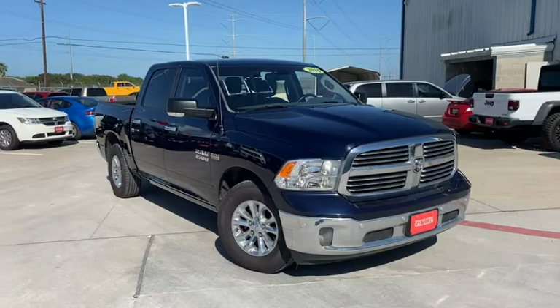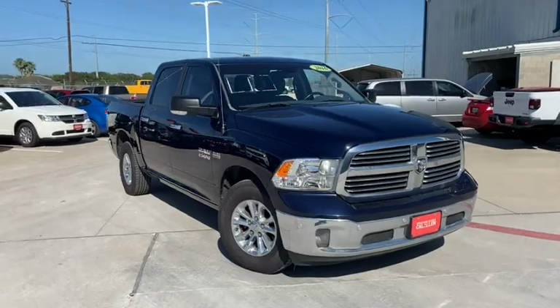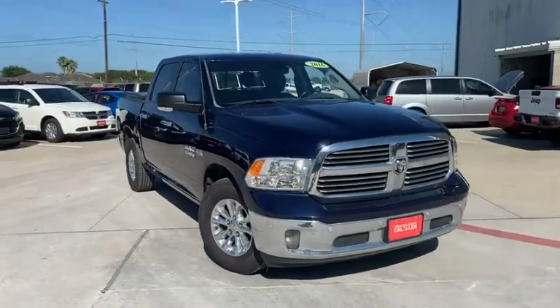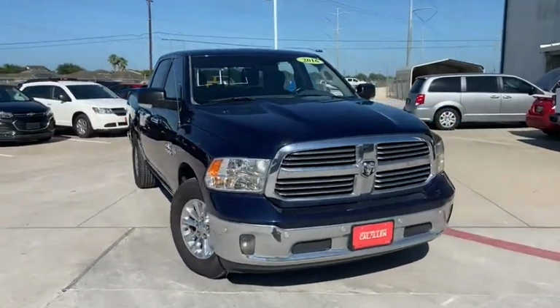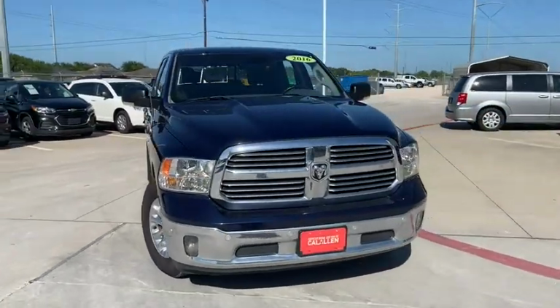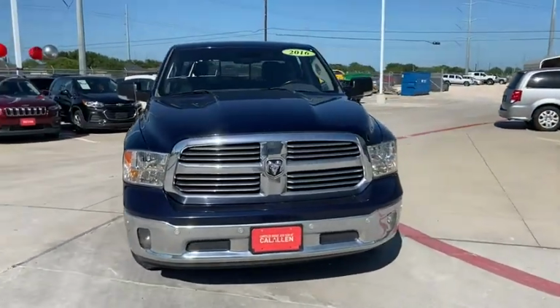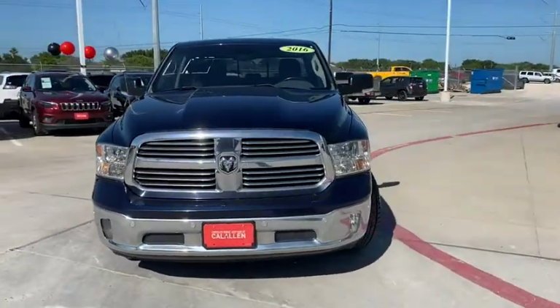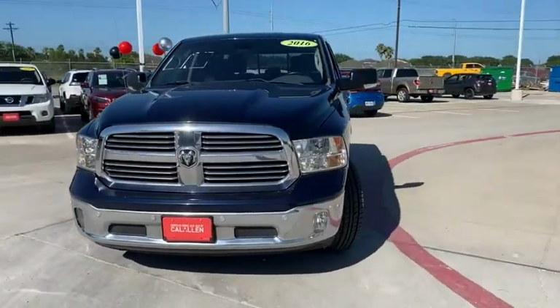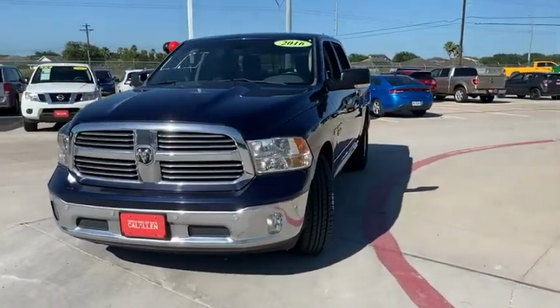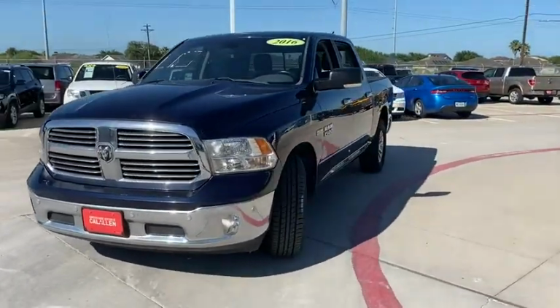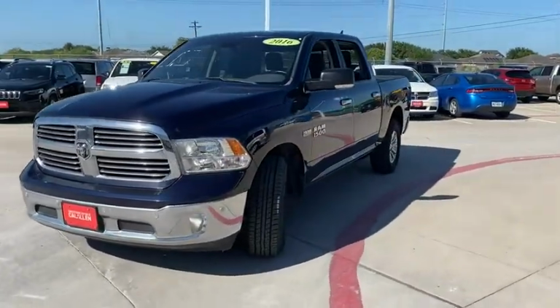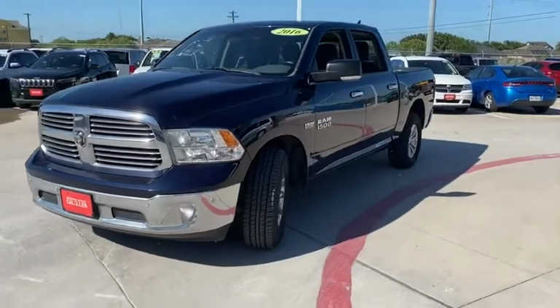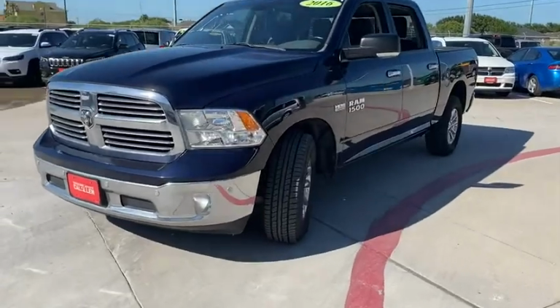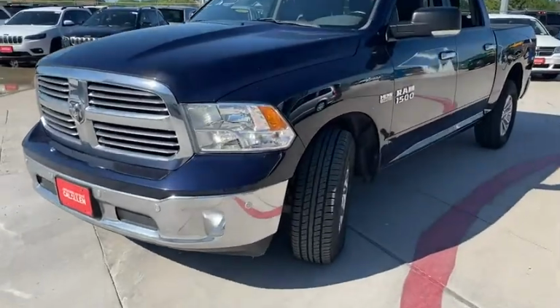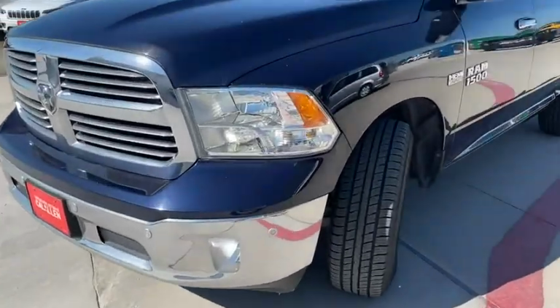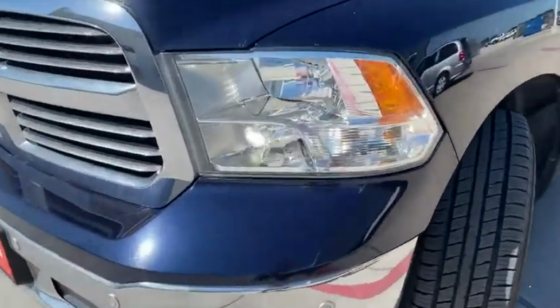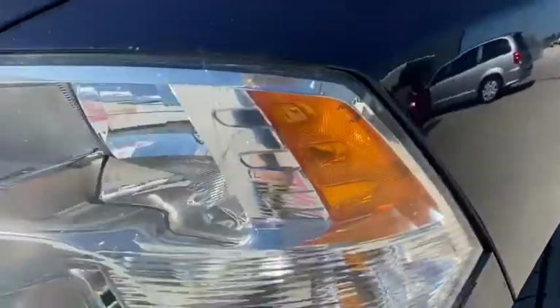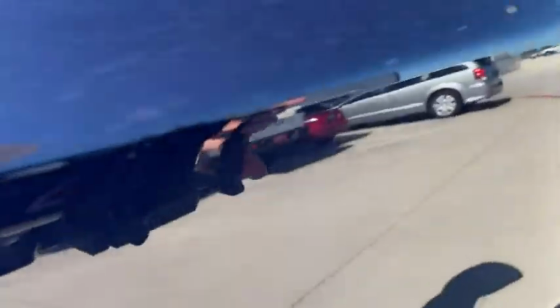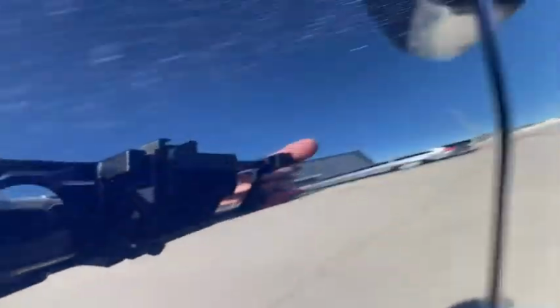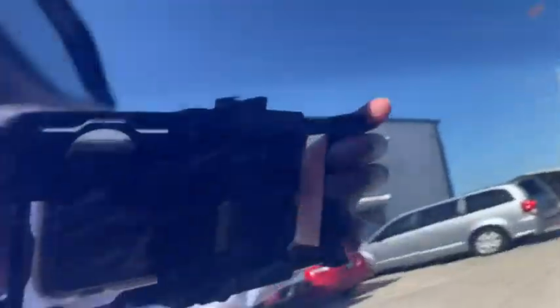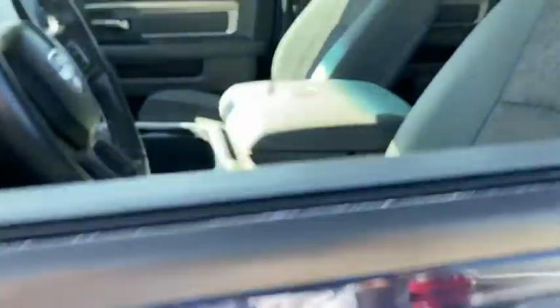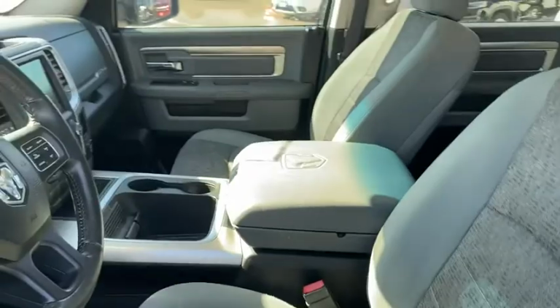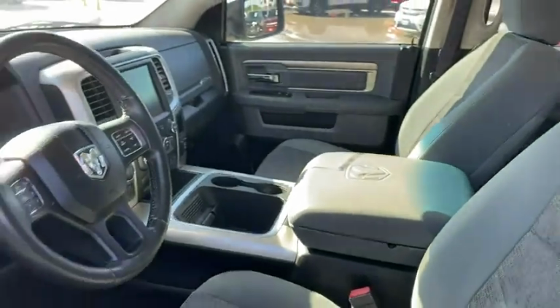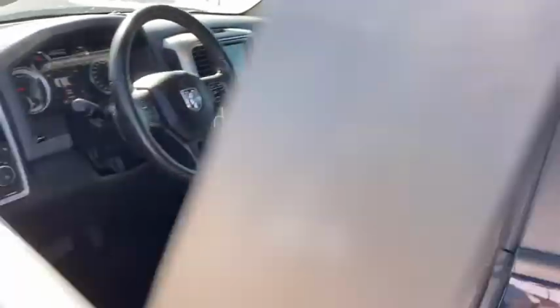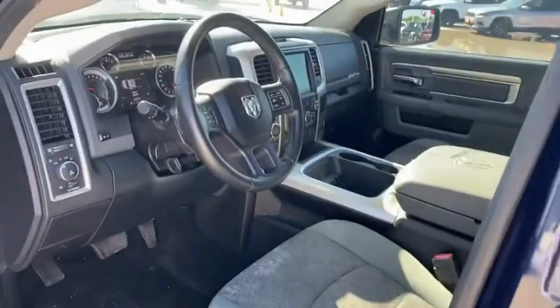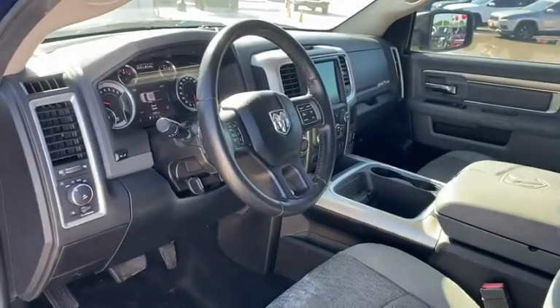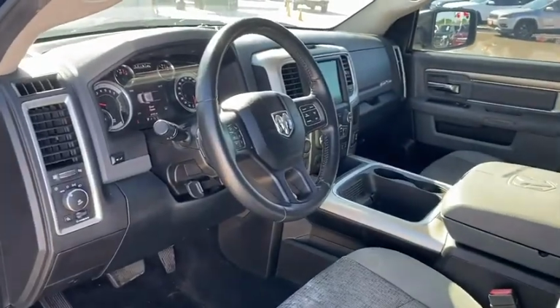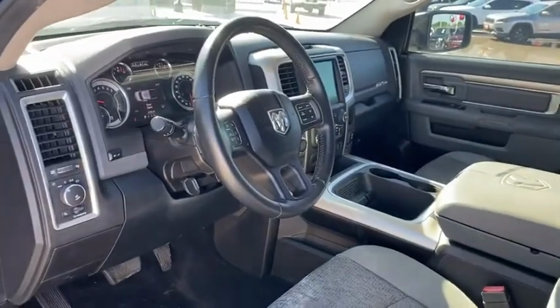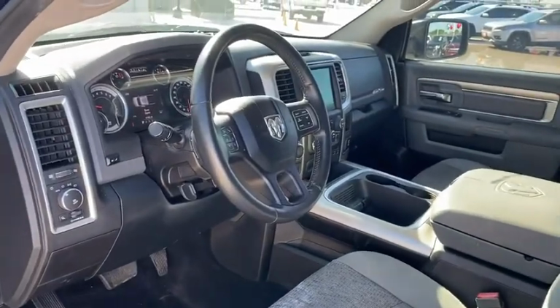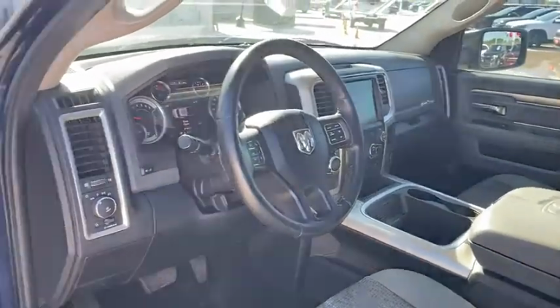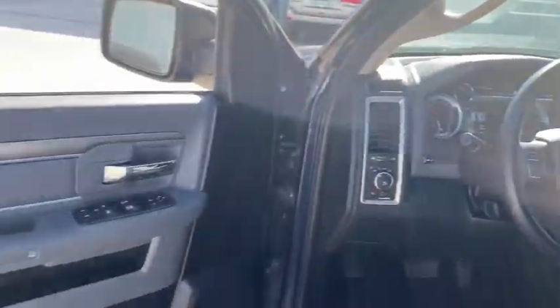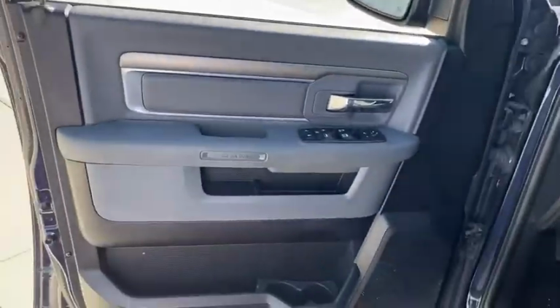Stop by and take a look at the 2016 Ram 1500. The Ram 1500 went against the Chevrolet Silverado, Ford F-150, and Toyota Tundra, which are all excellent trucks in their own right. The Ram took home the prize for its well-rounded strengths.